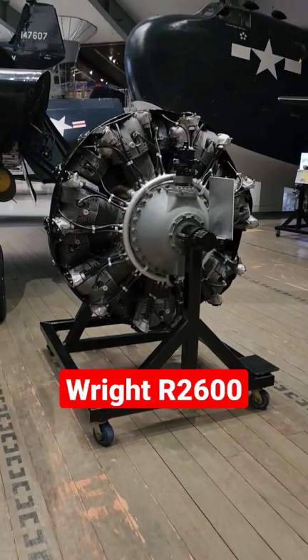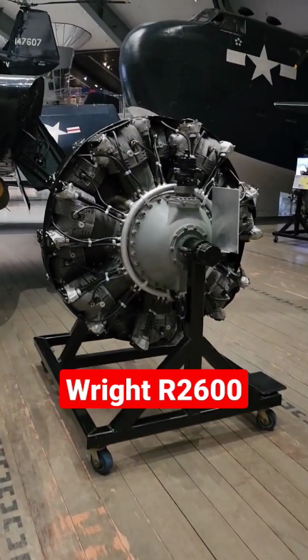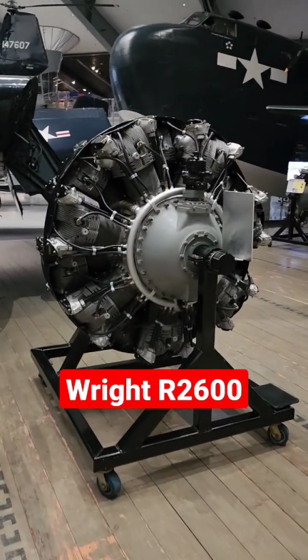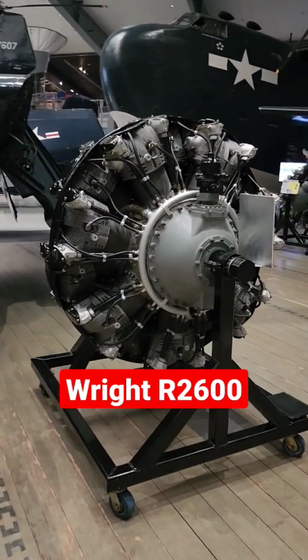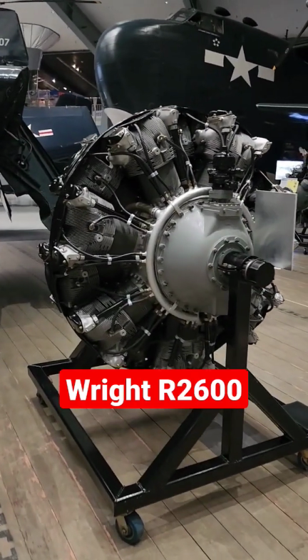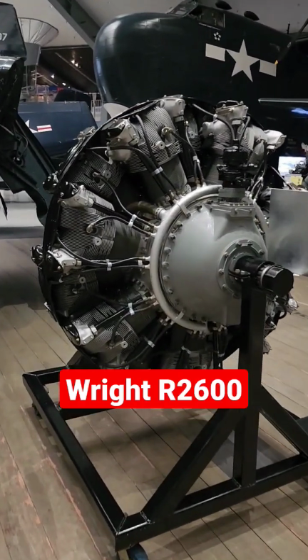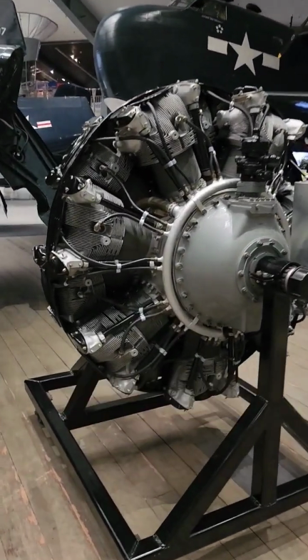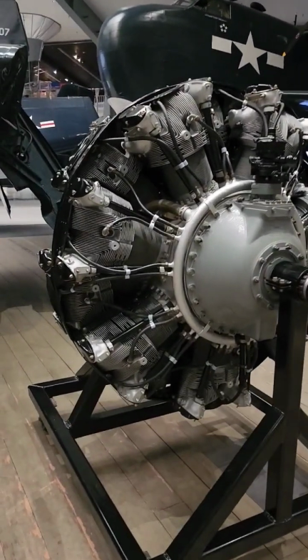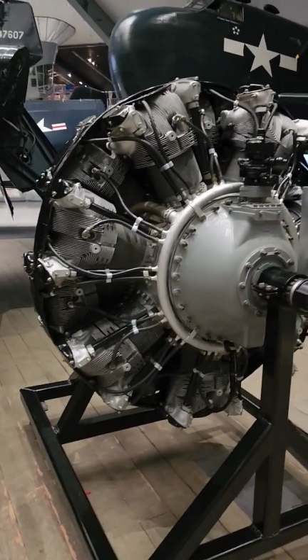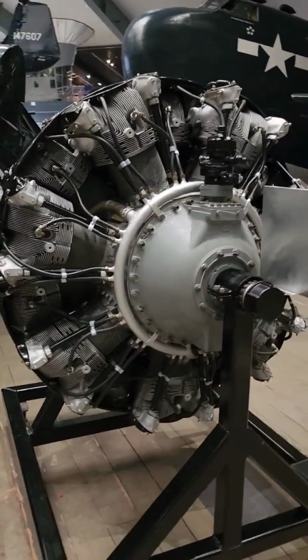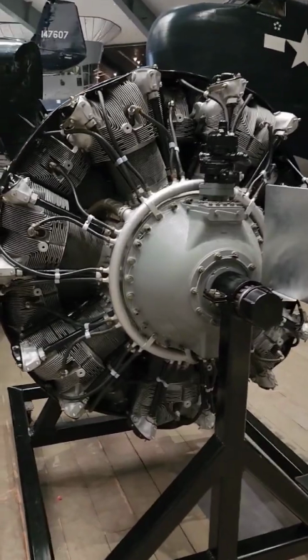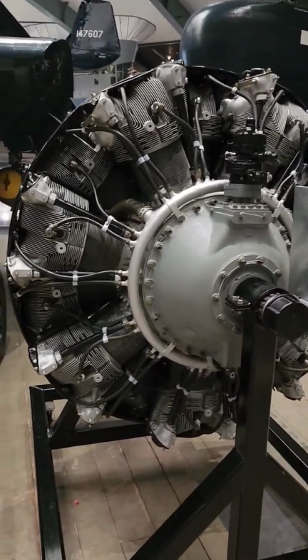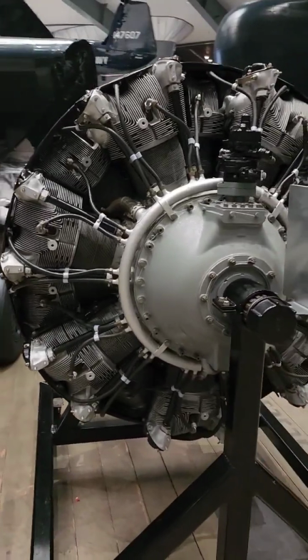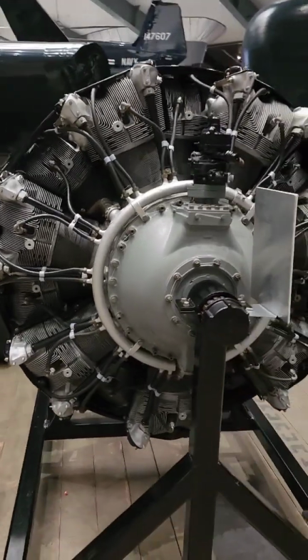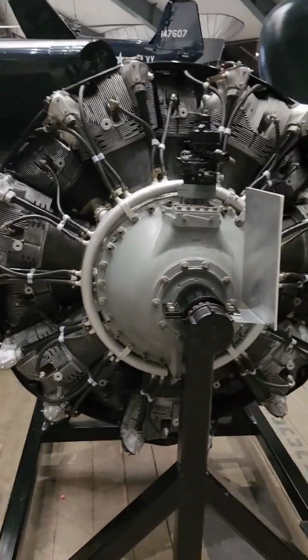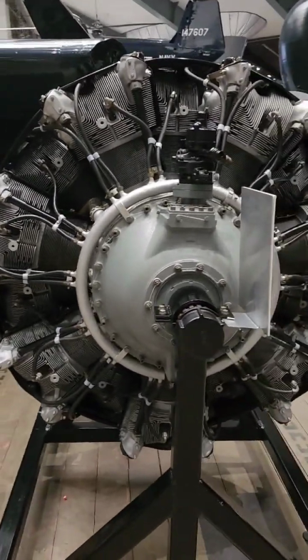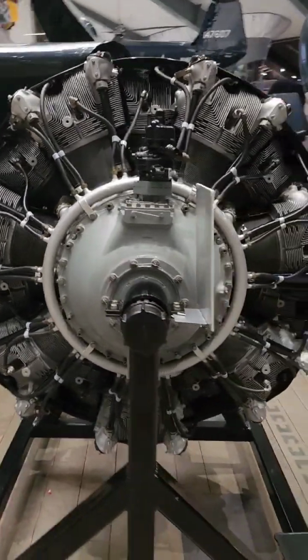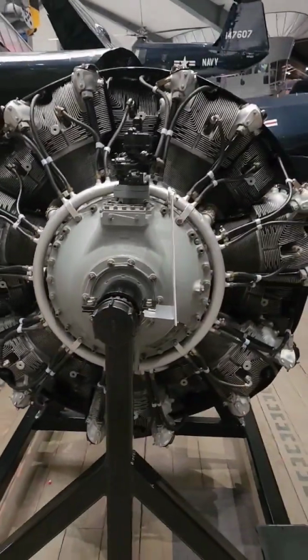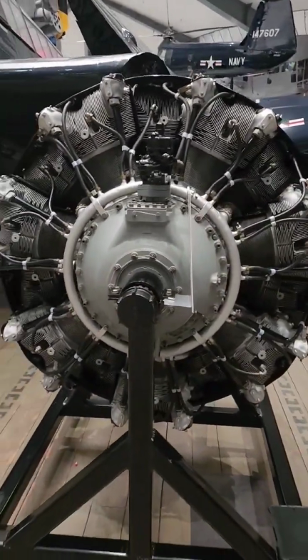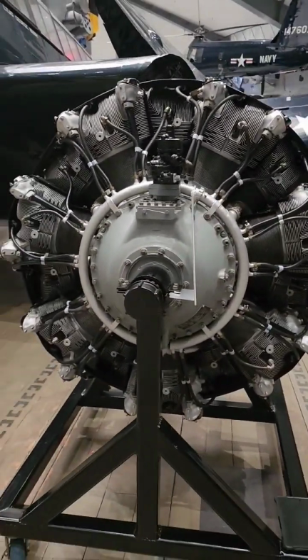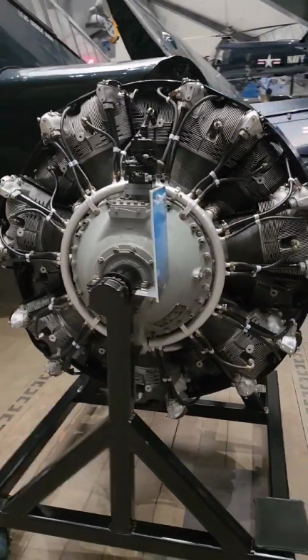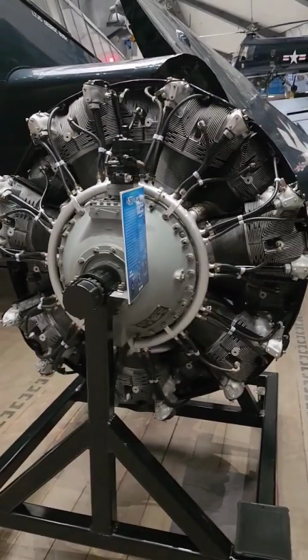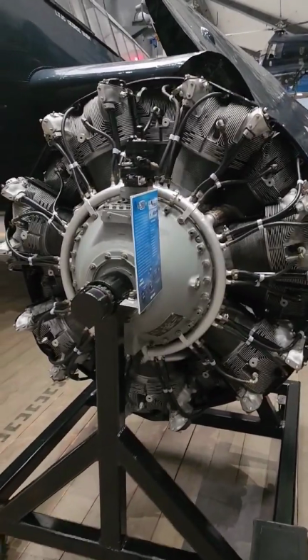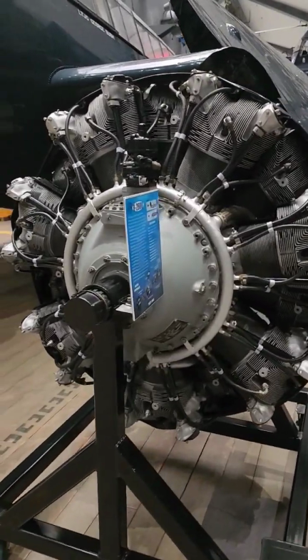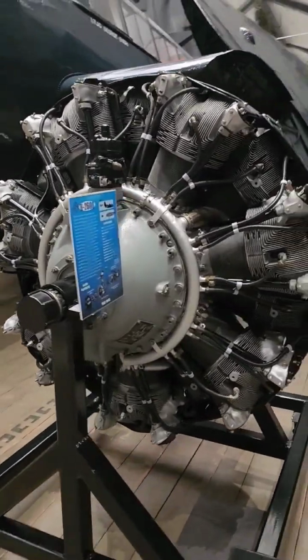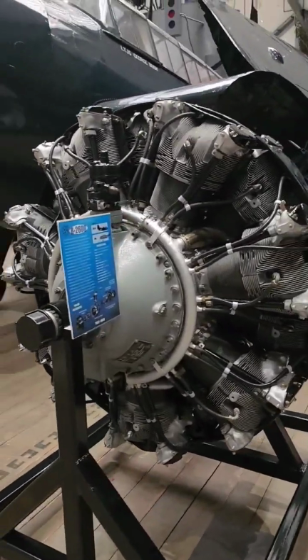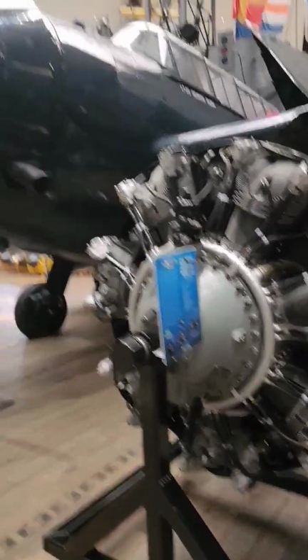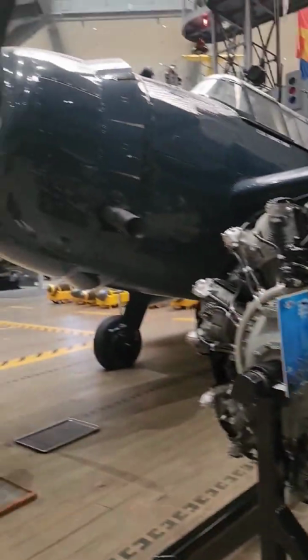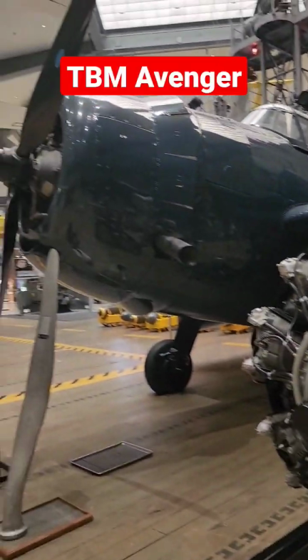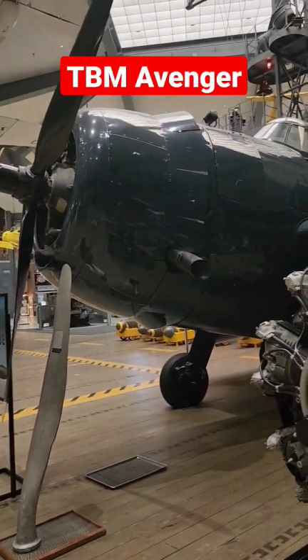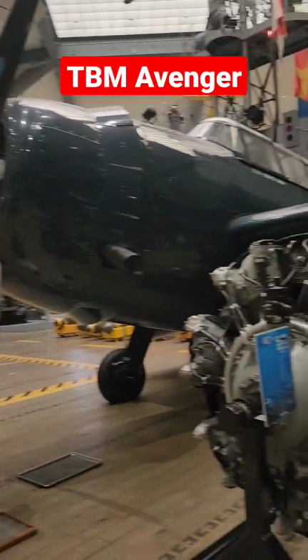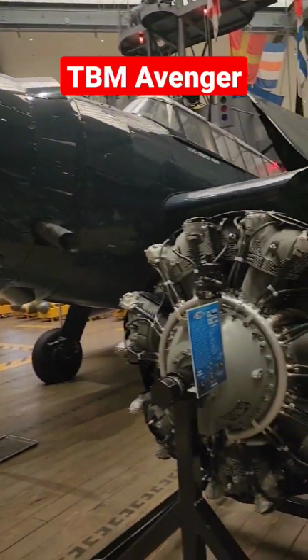One of my favorite engines, and the one that doesn't get so much glory, is the Wright 2600. It went on this airplane here.